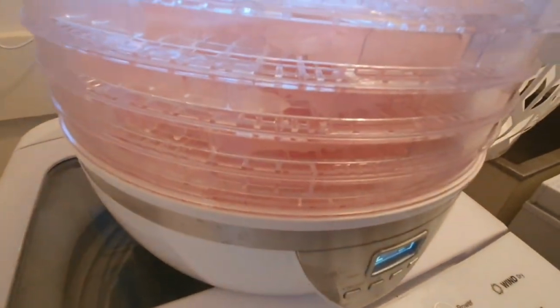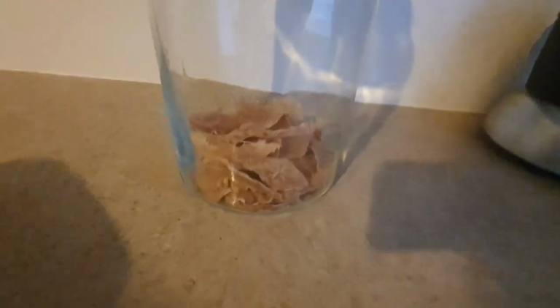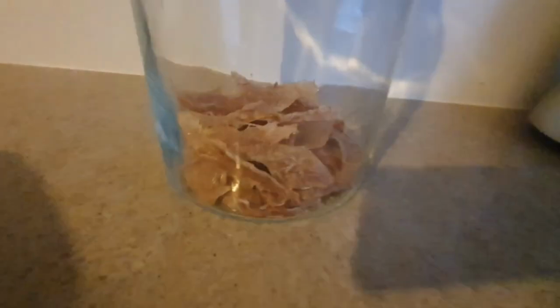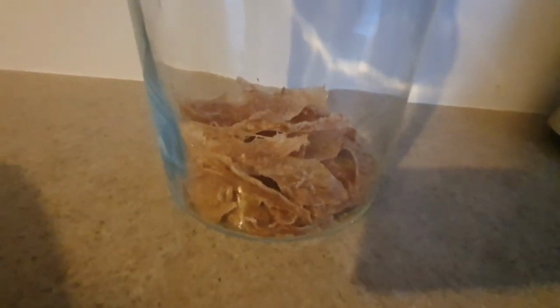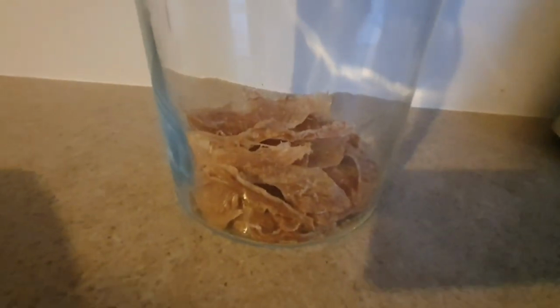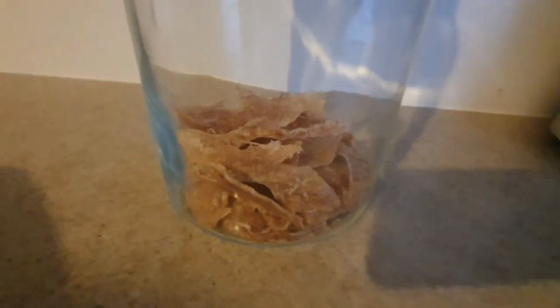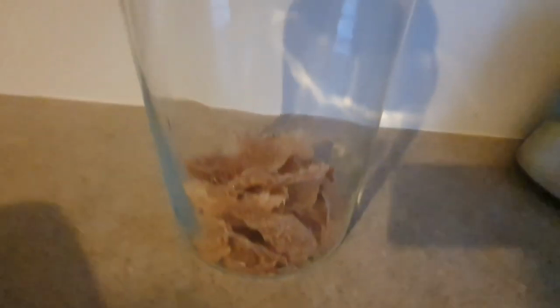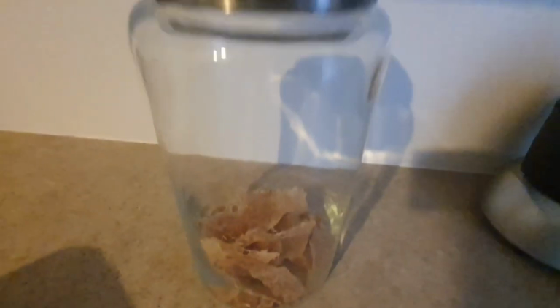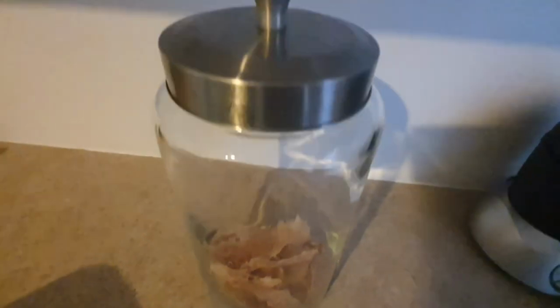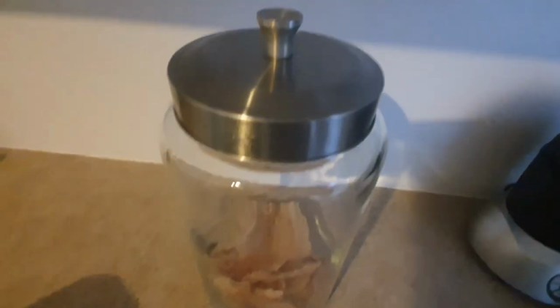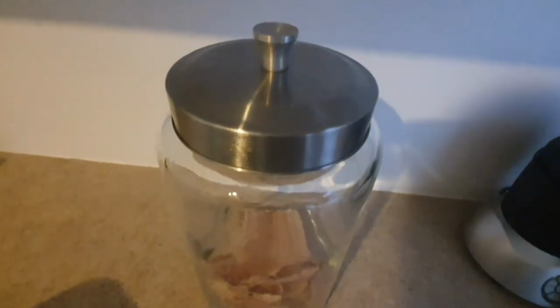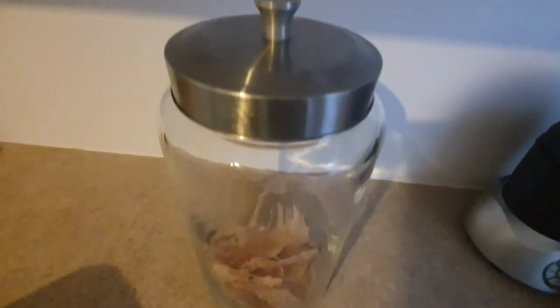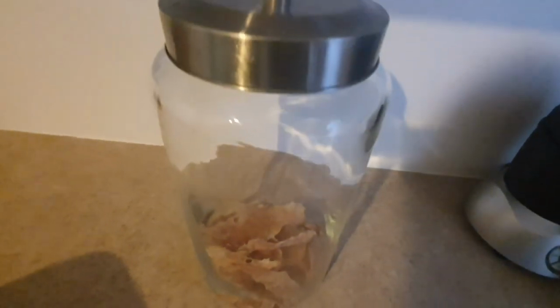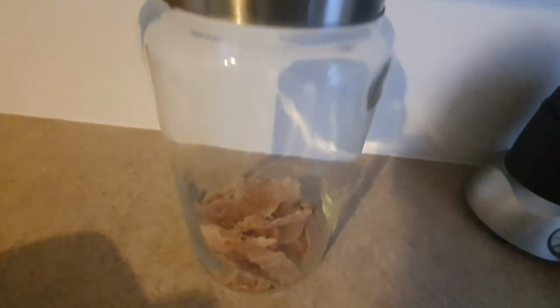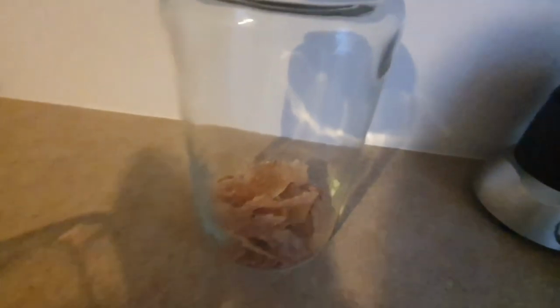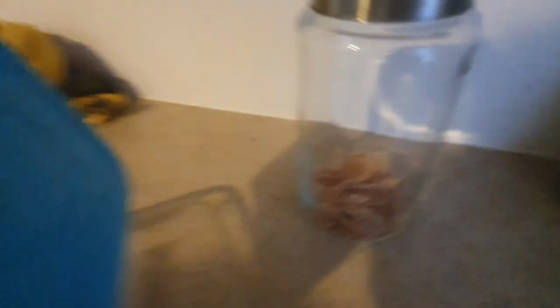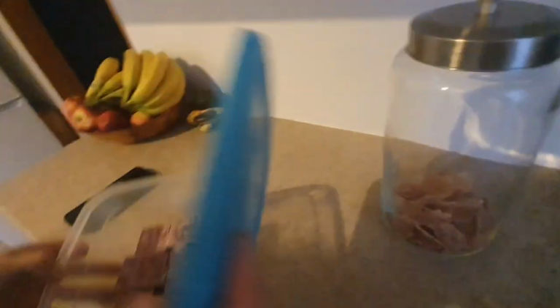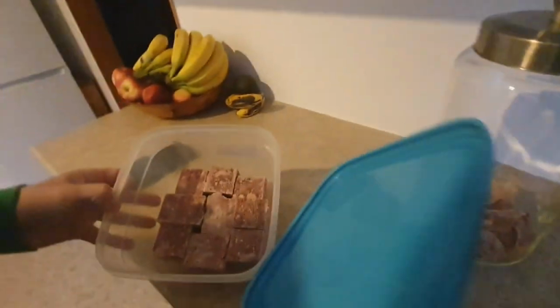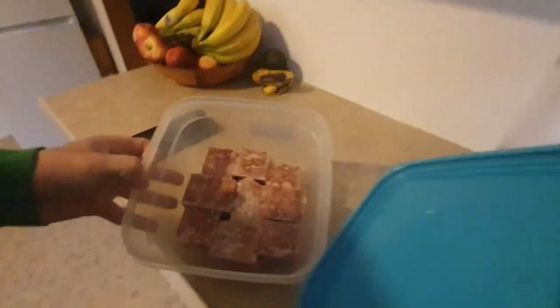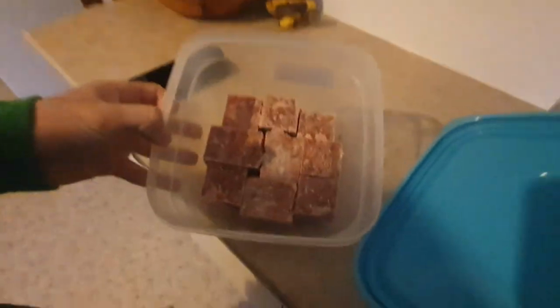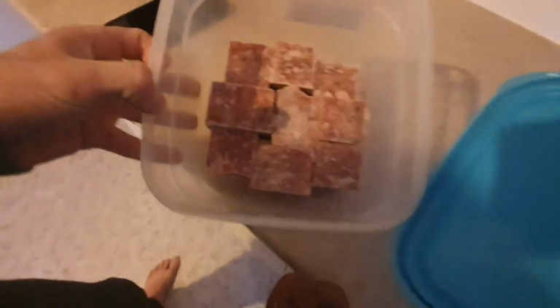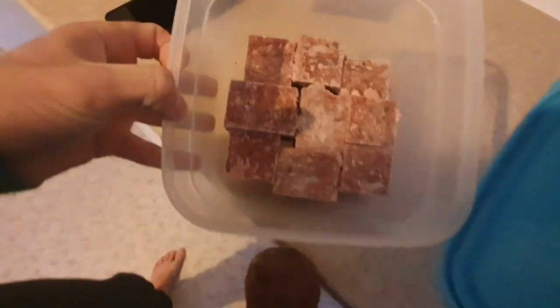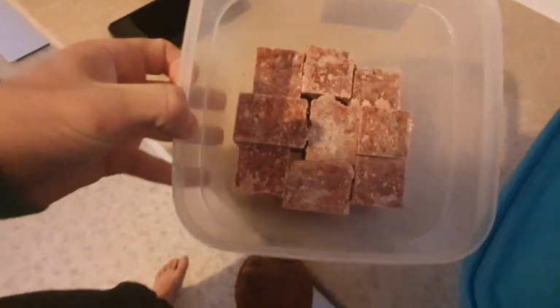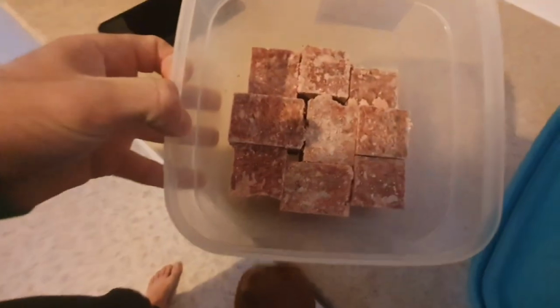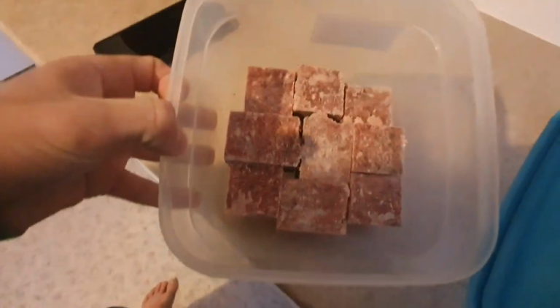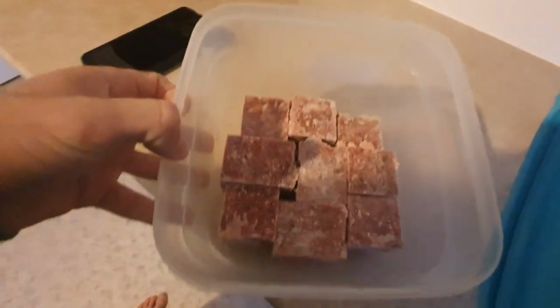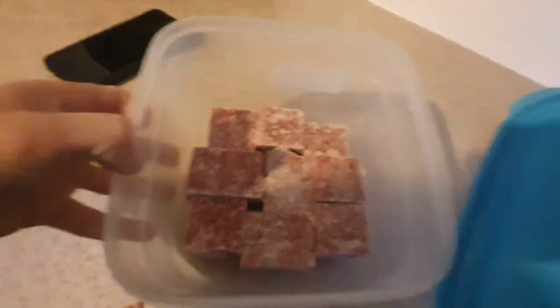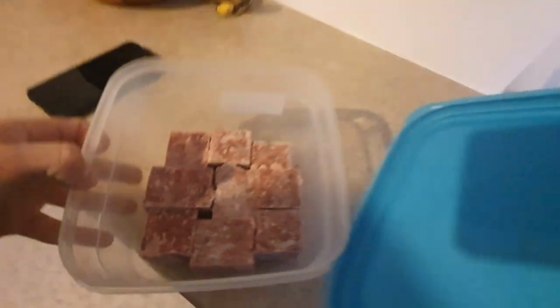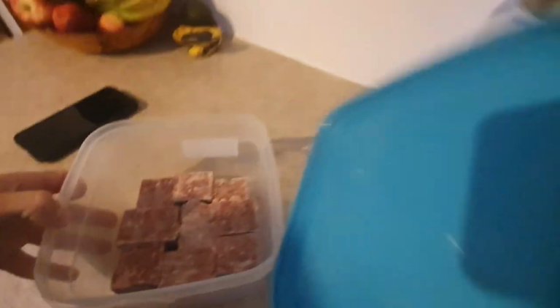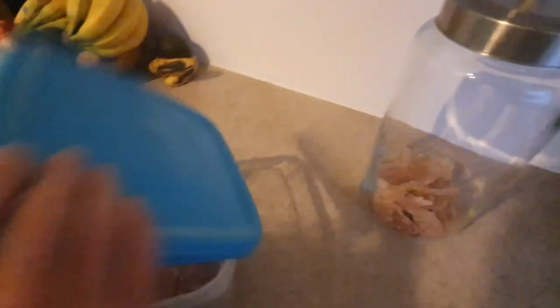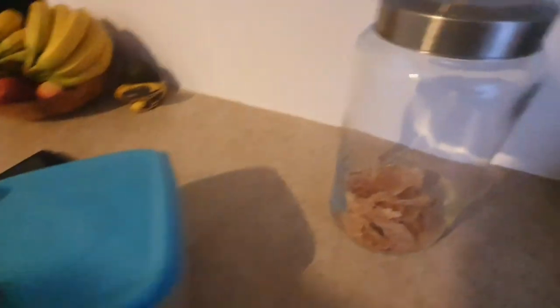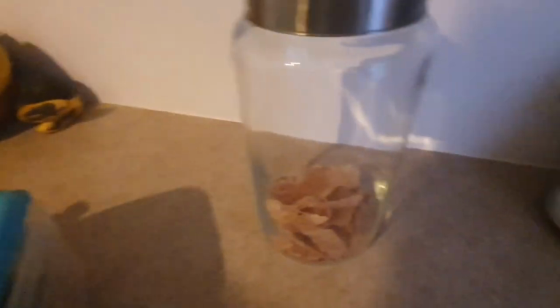Then we just add his jerky and chicken breast in there. And this goes in the fridge to defrost overnight.